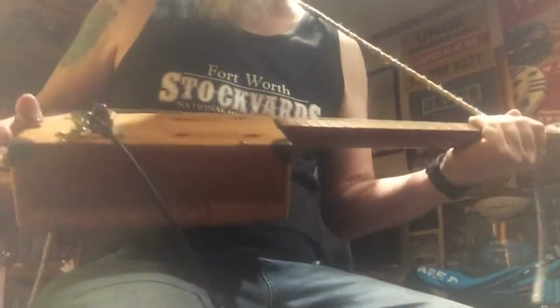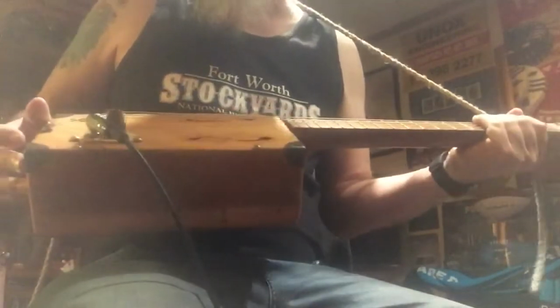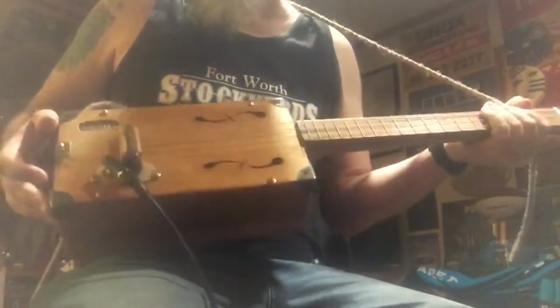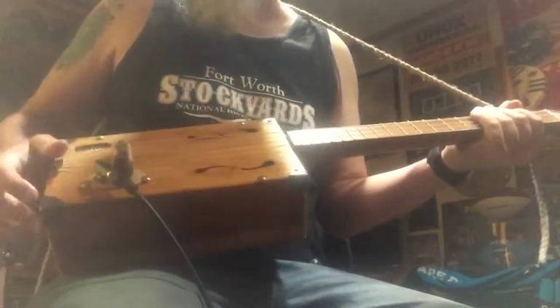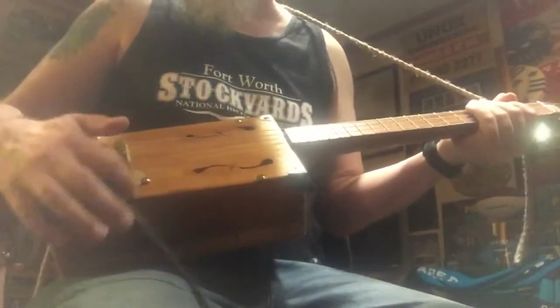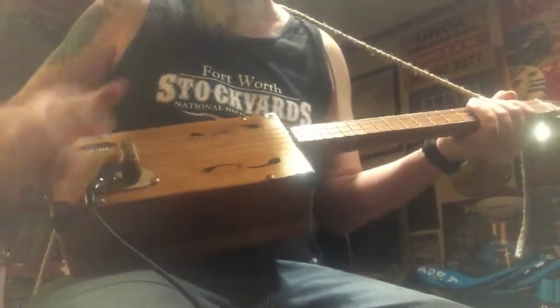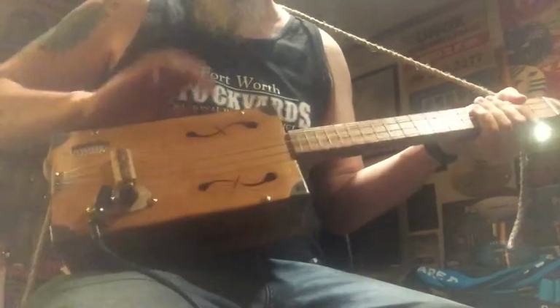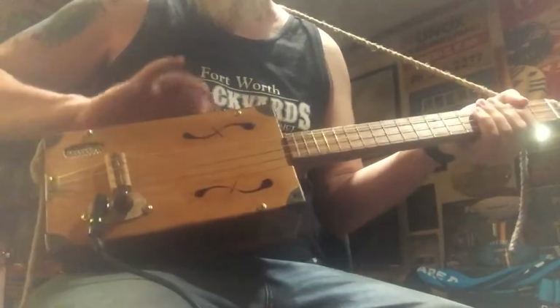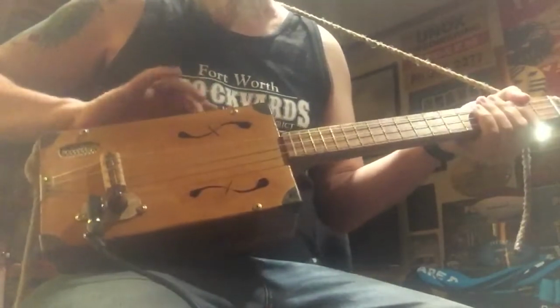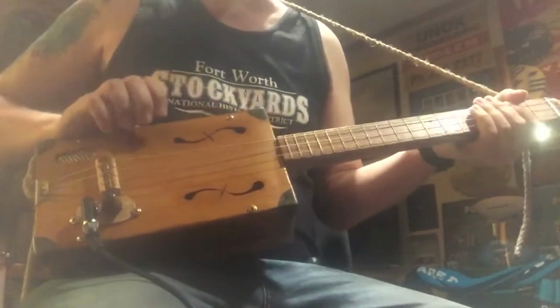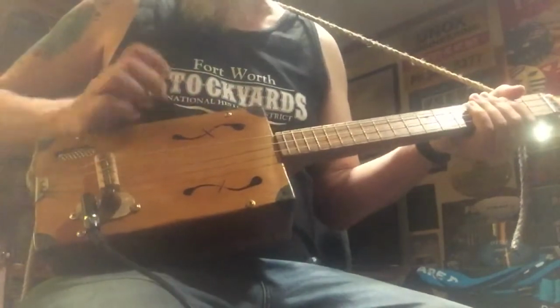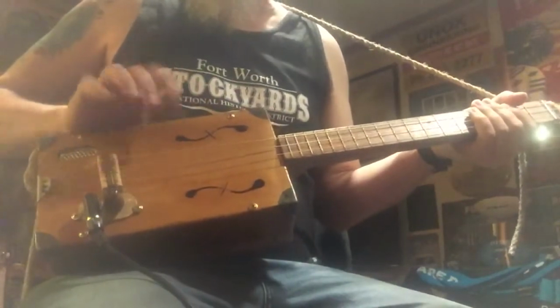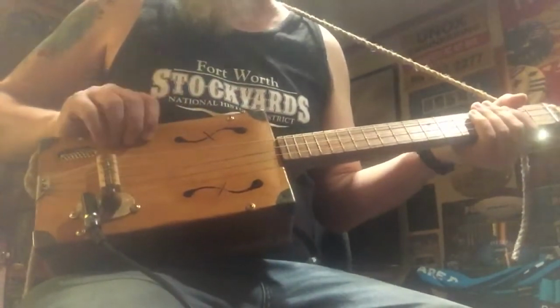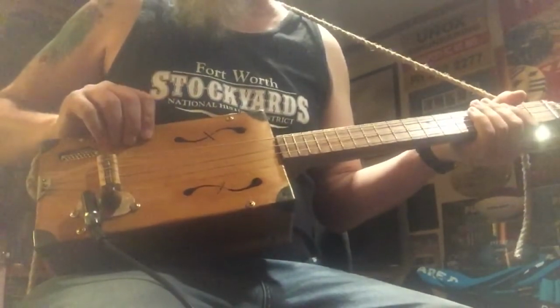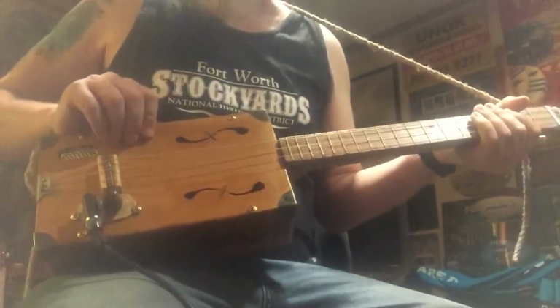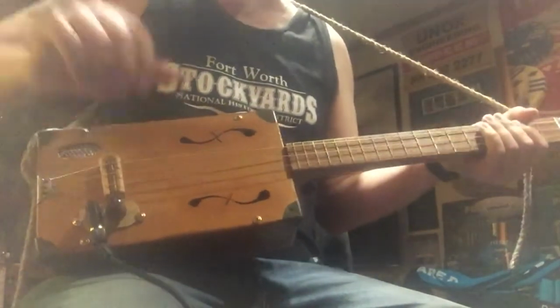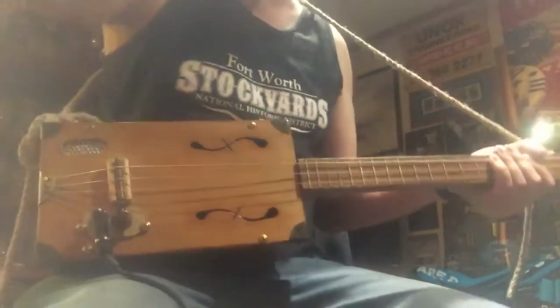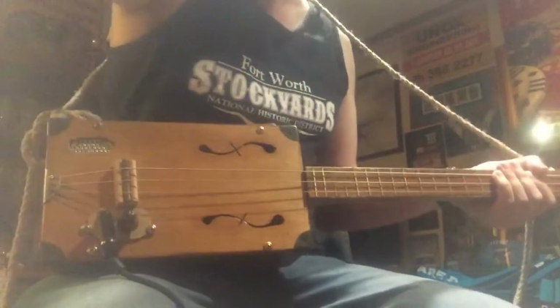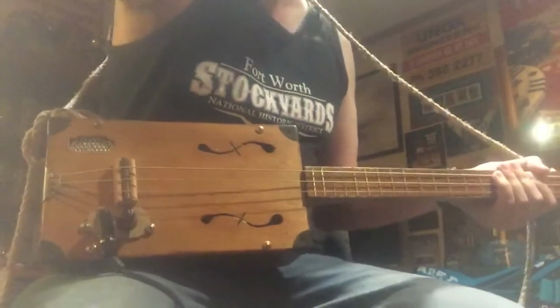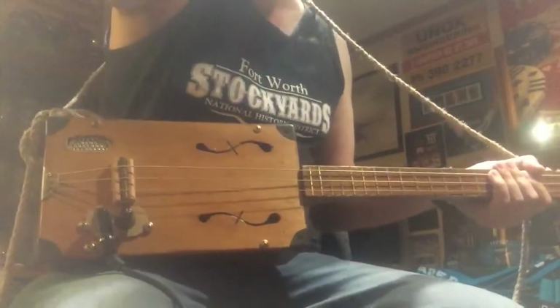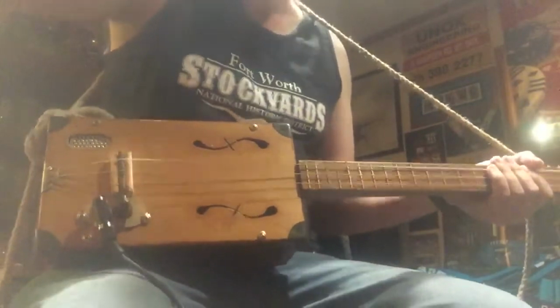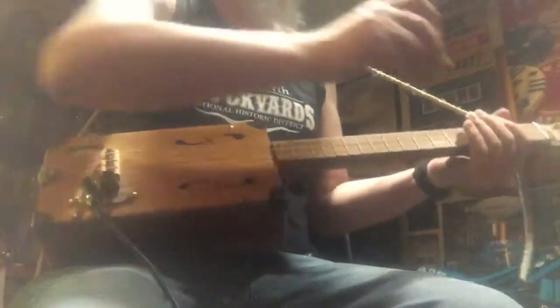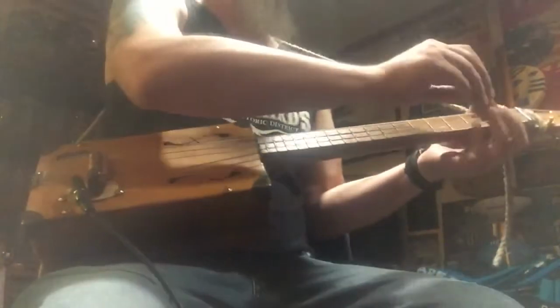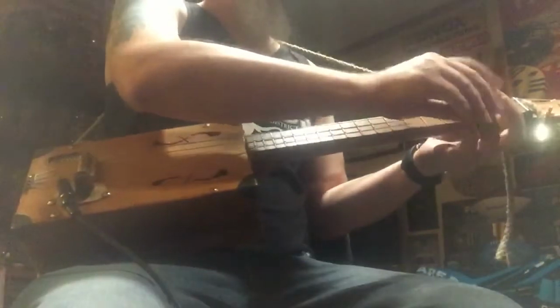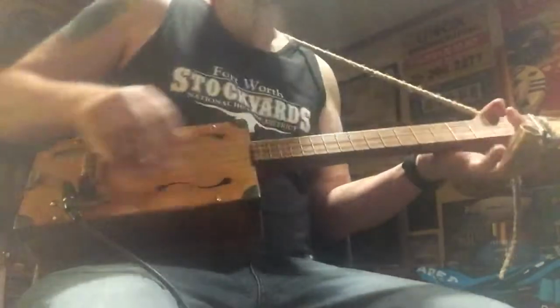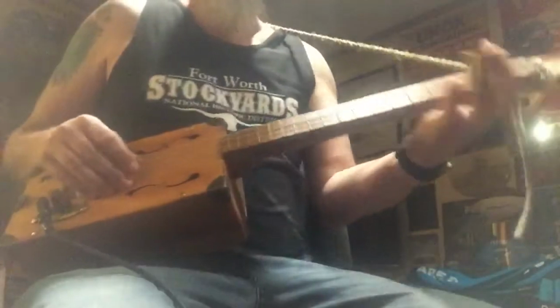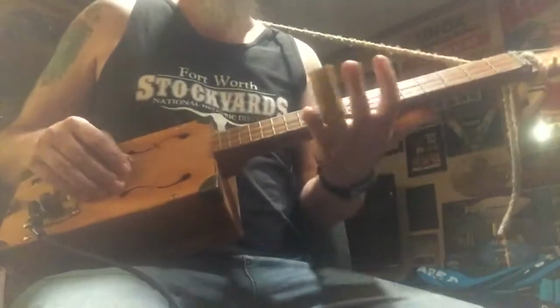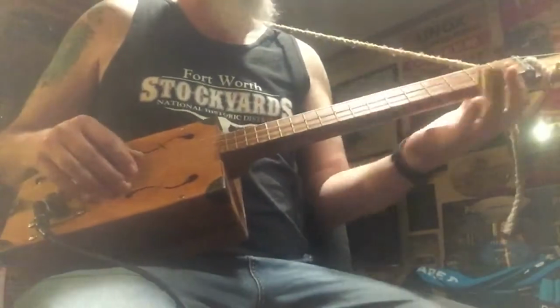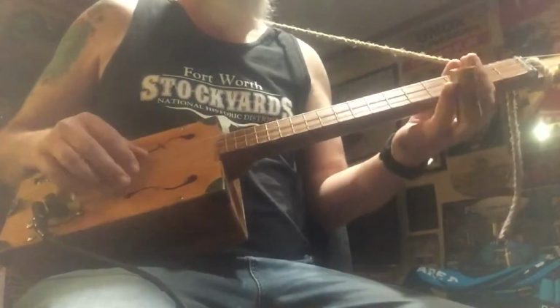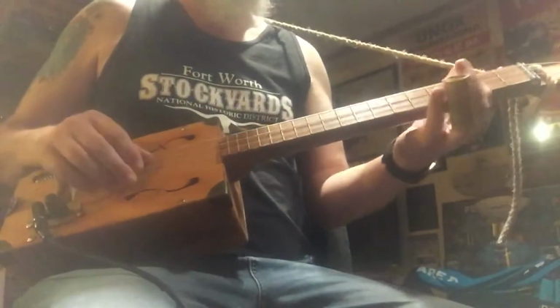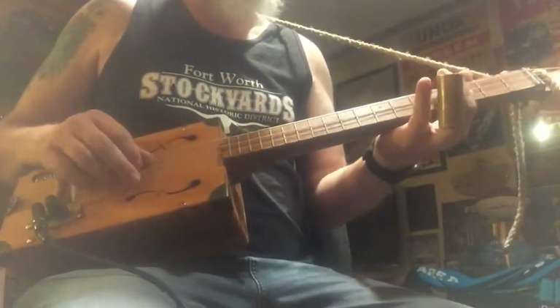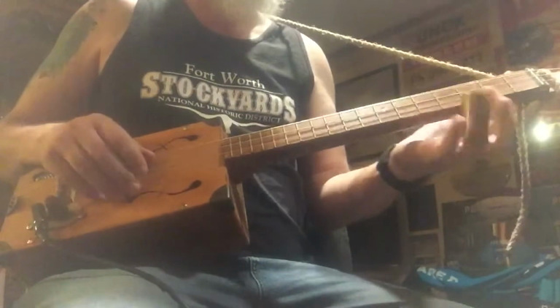It's a piezo pickup, so you can hear the vibrations in the box. It's got a fairly high action so it can be used with a slide as well as fretted.